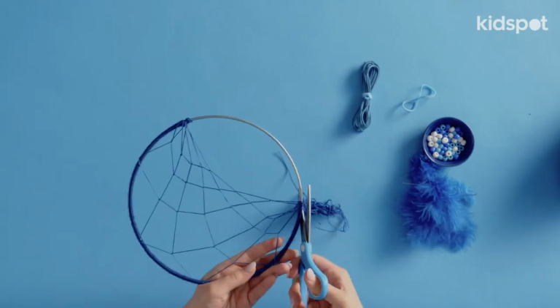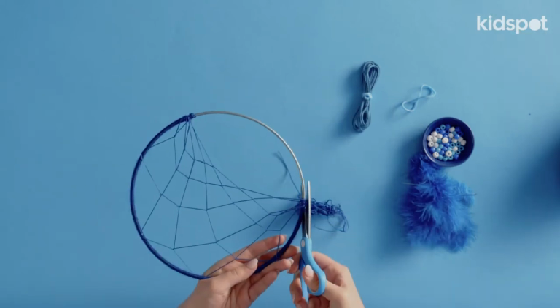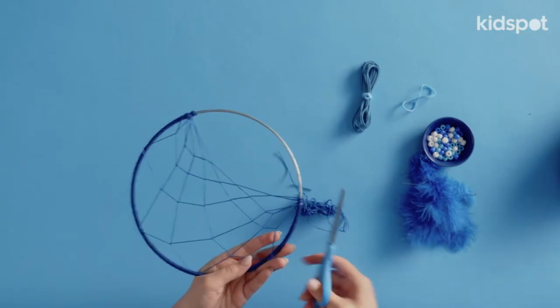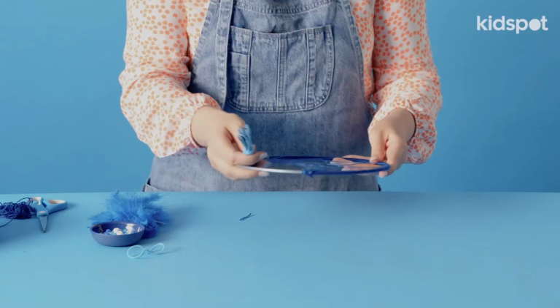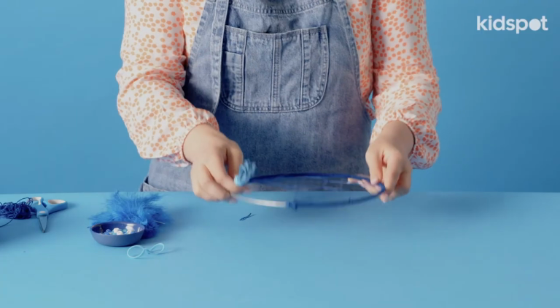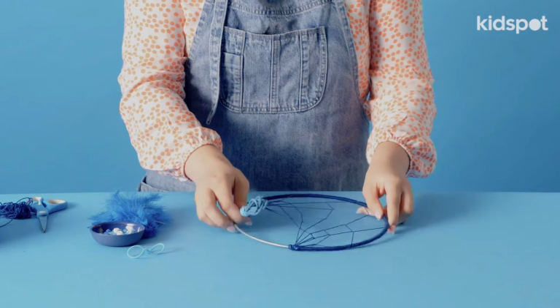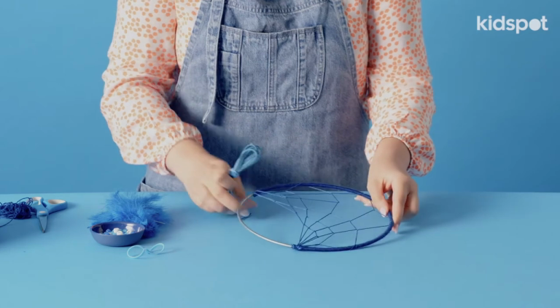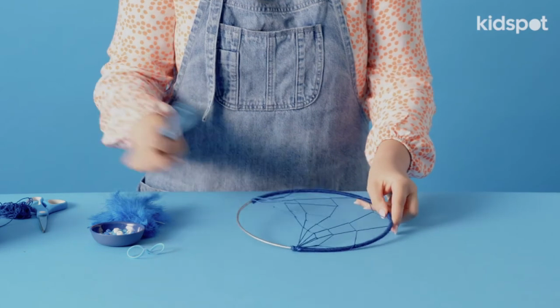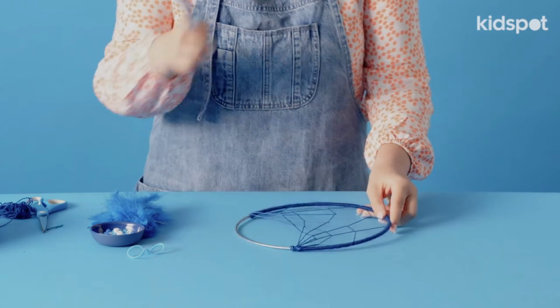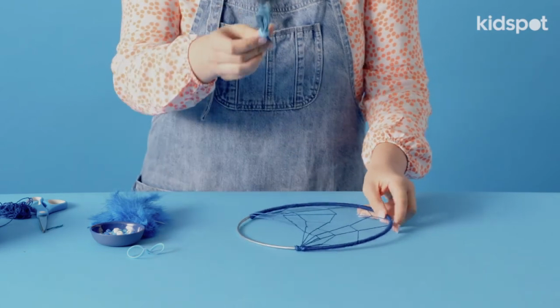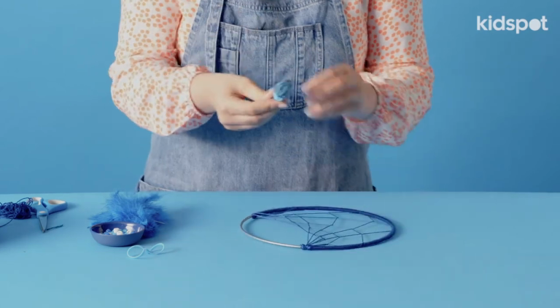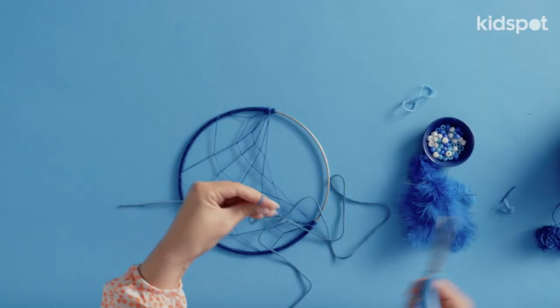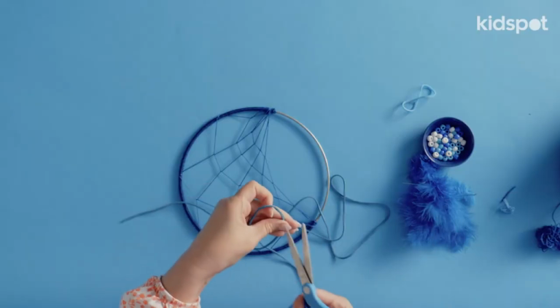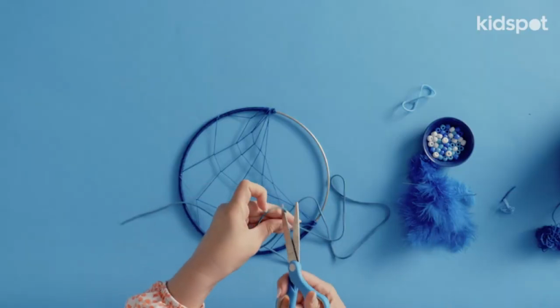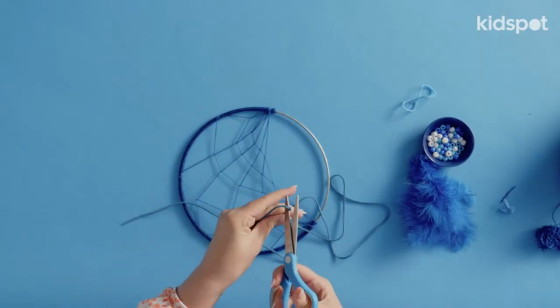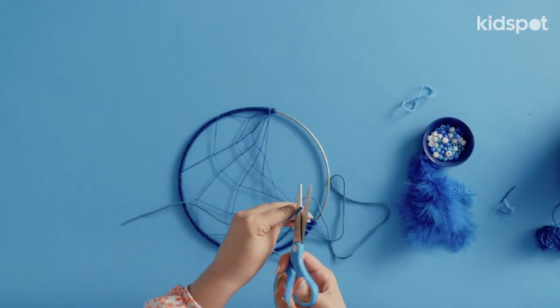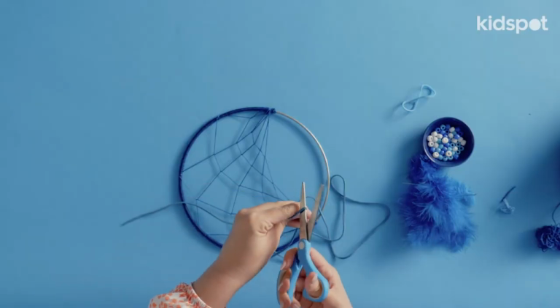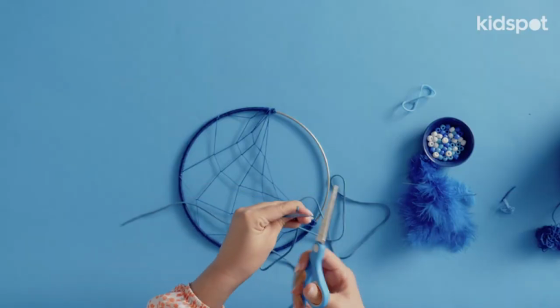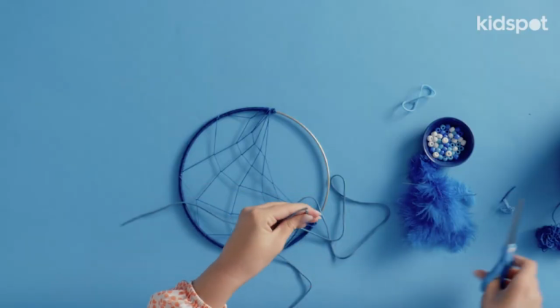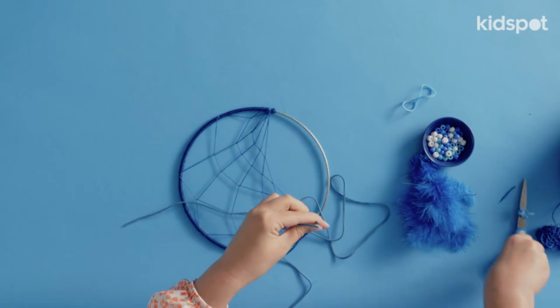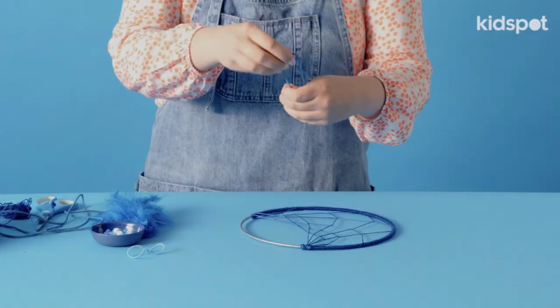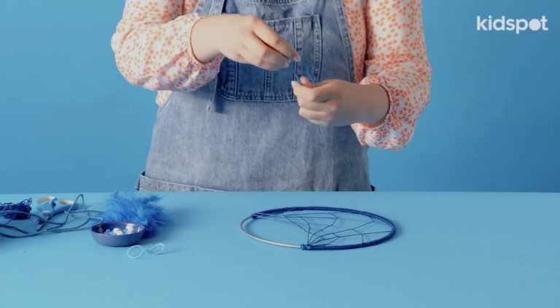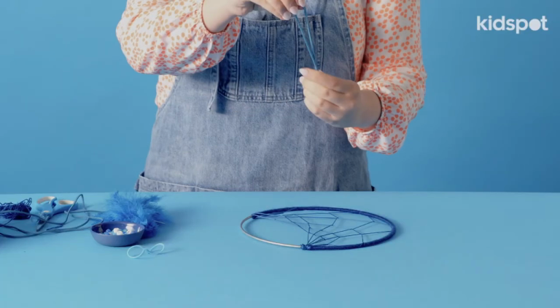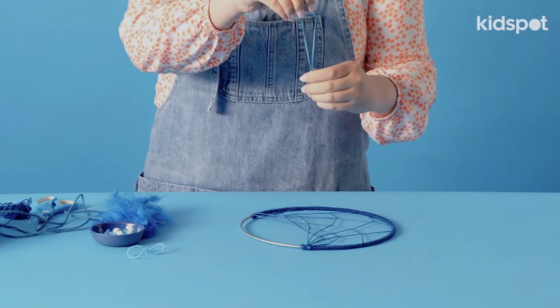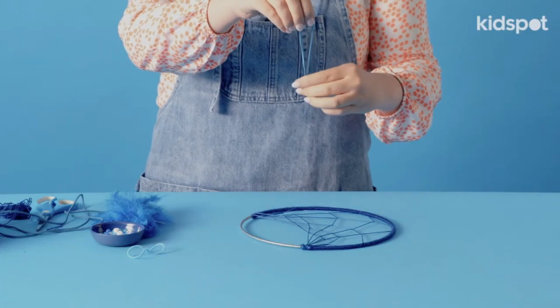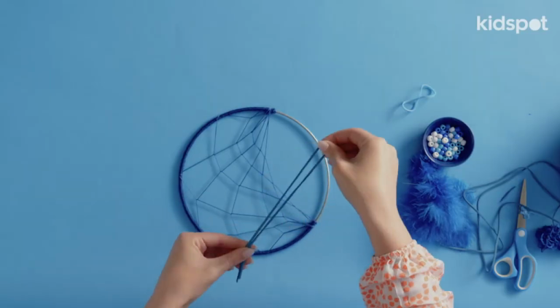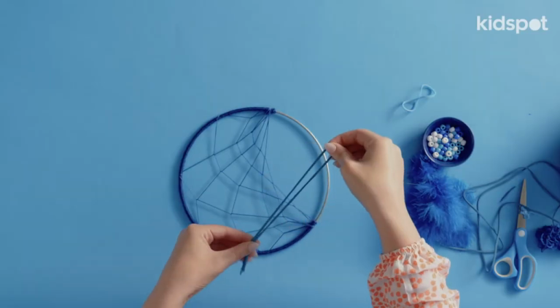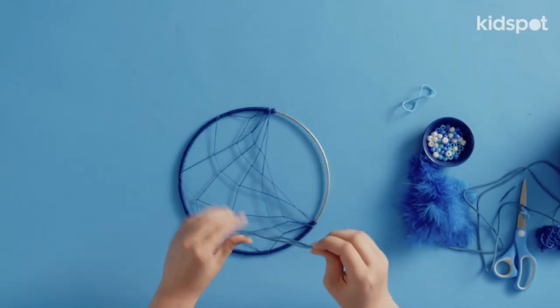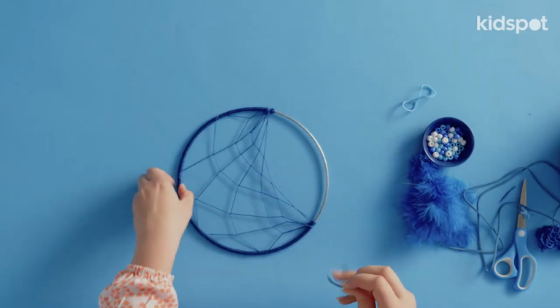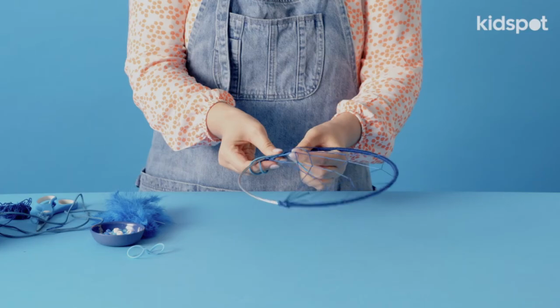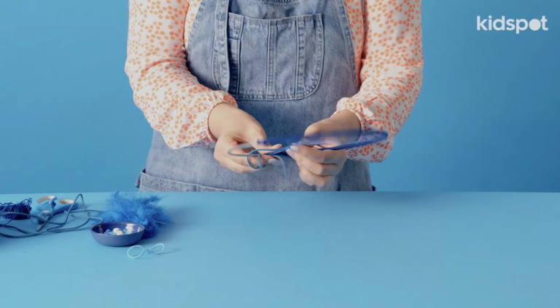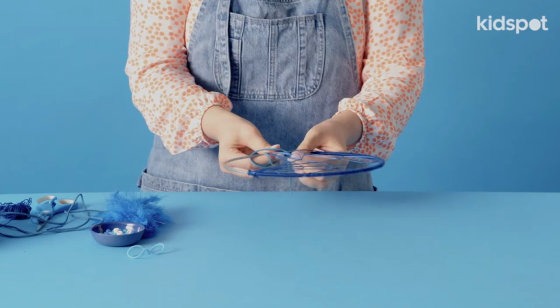And now it's time to add our trimmings. So we're going to get our ribbon — or we're actually using leather. Fold it in half and loop it through.